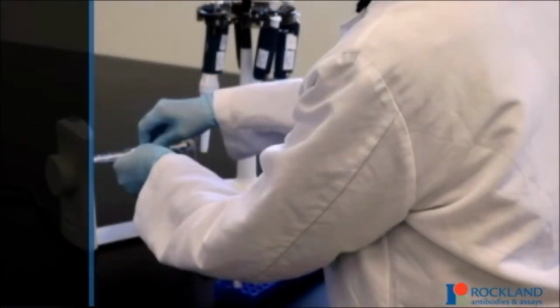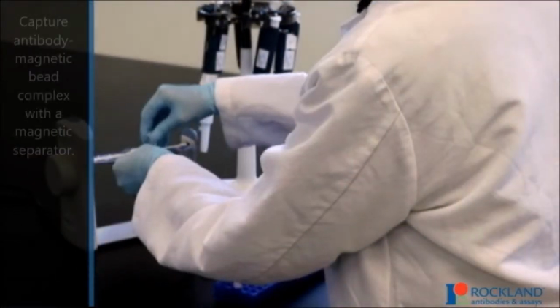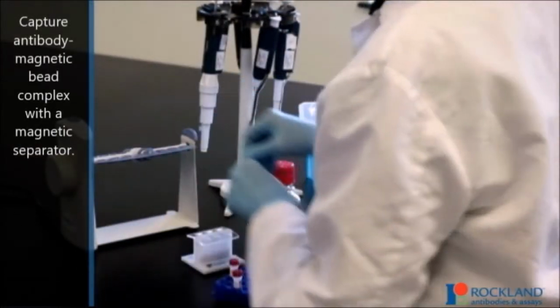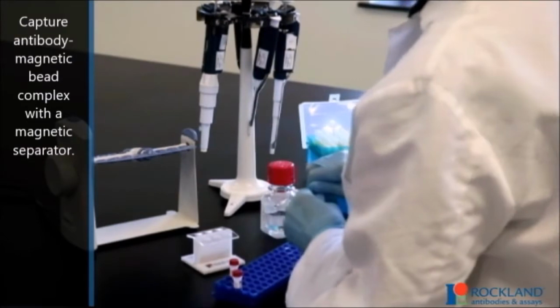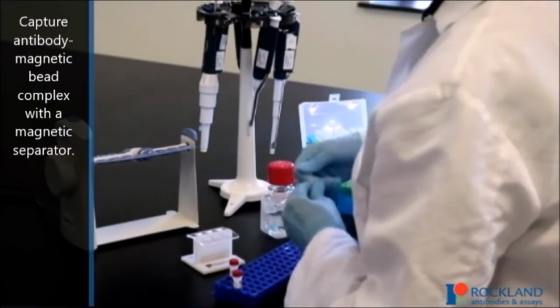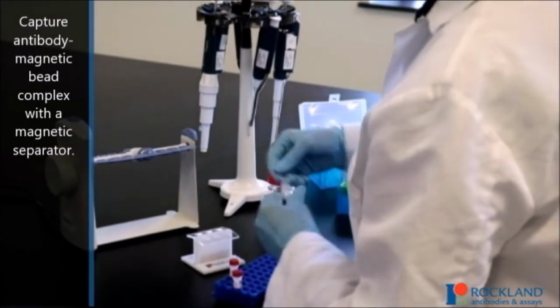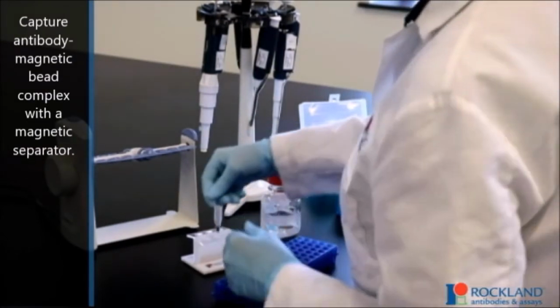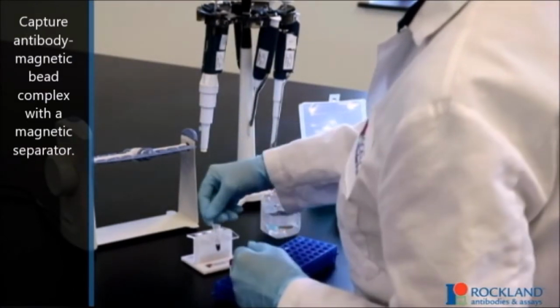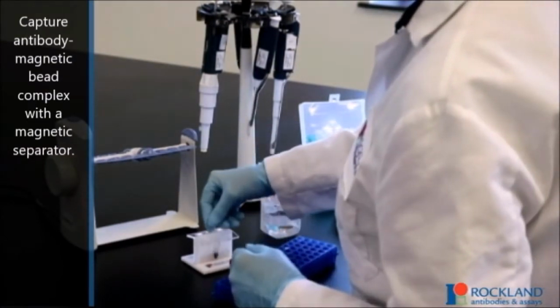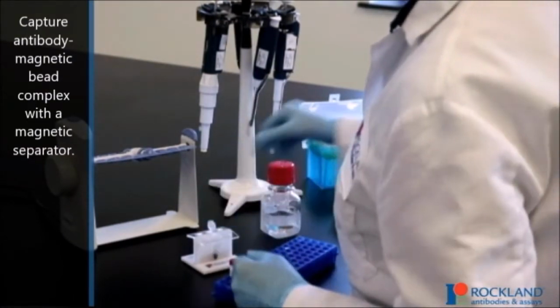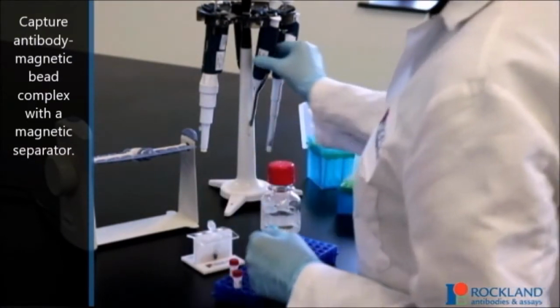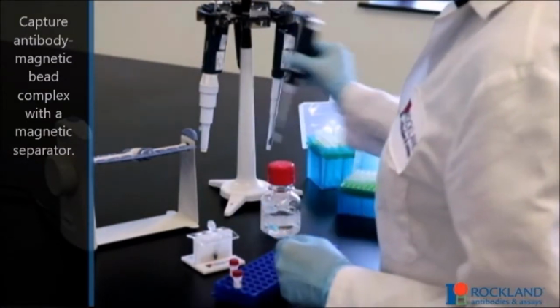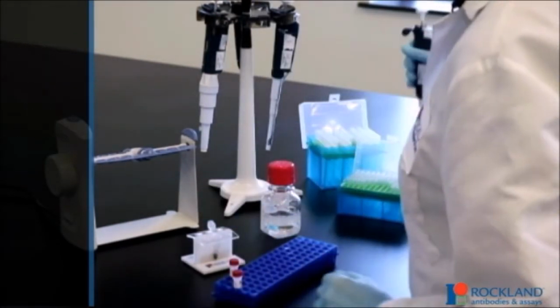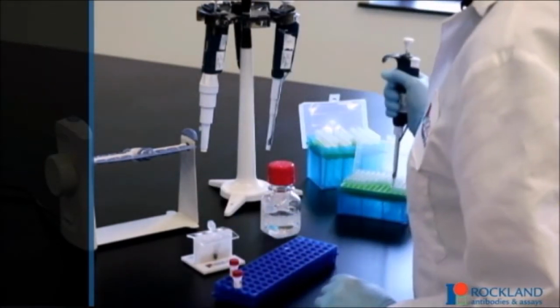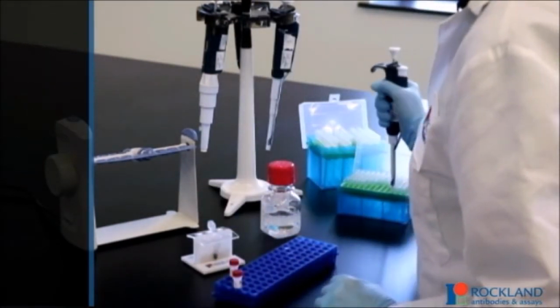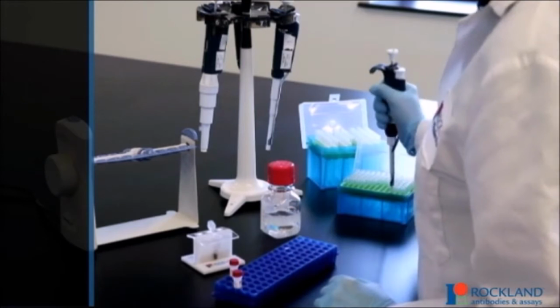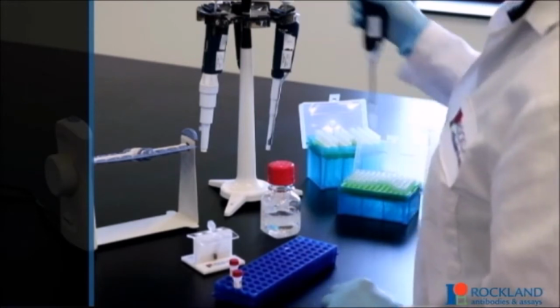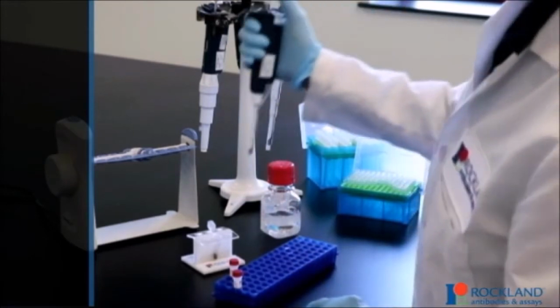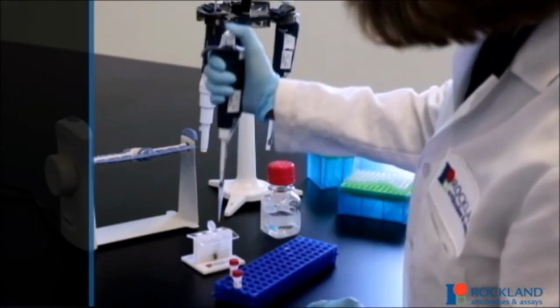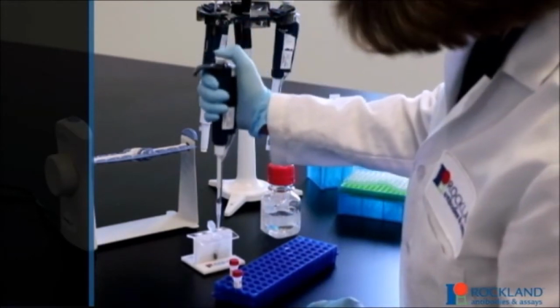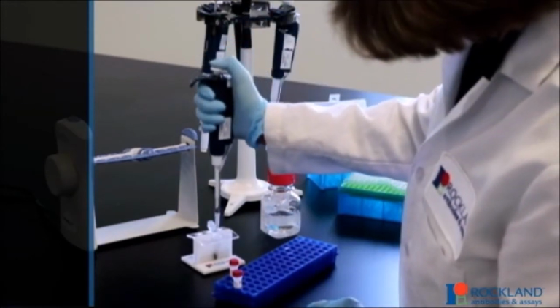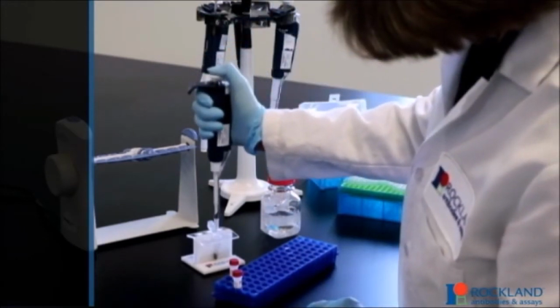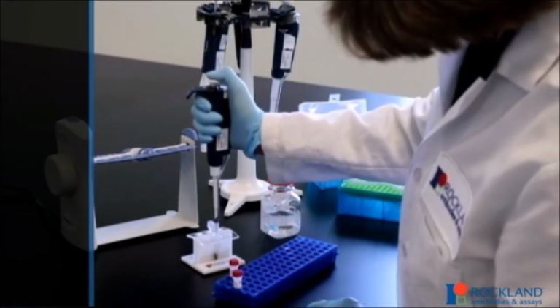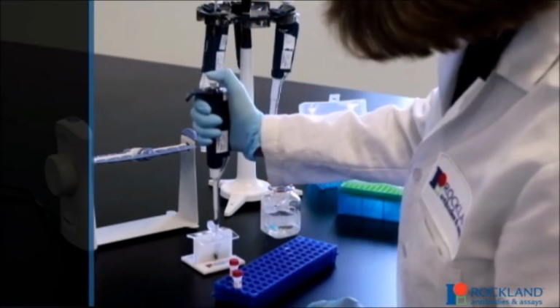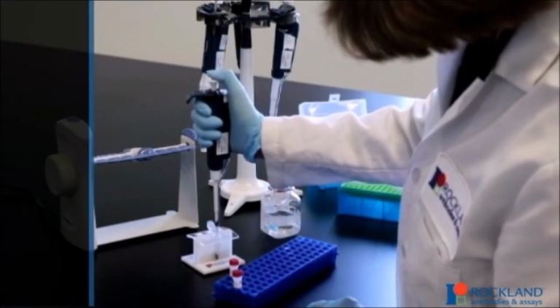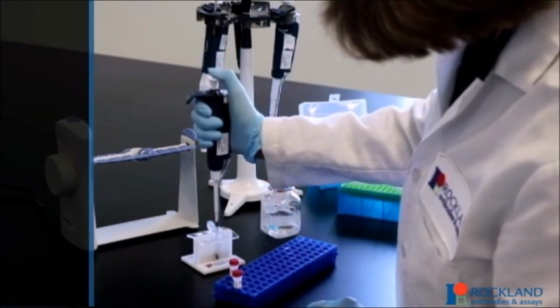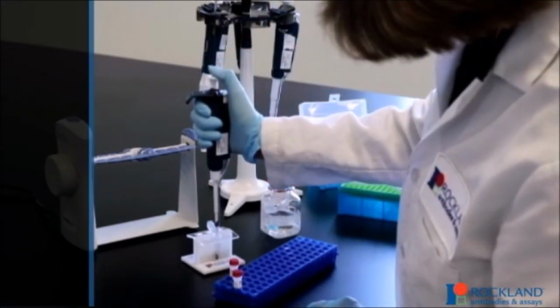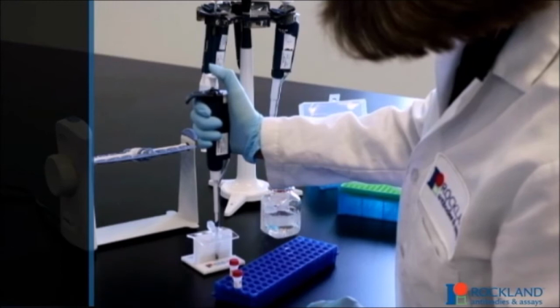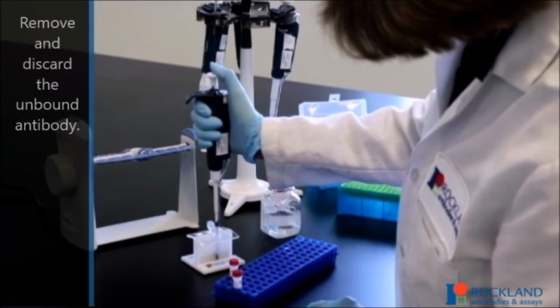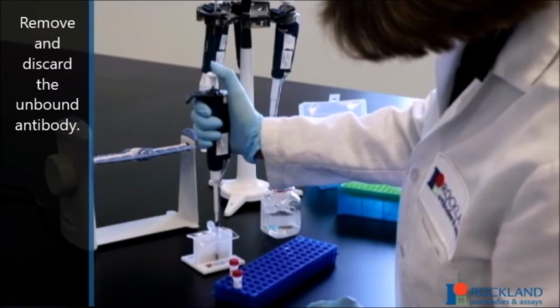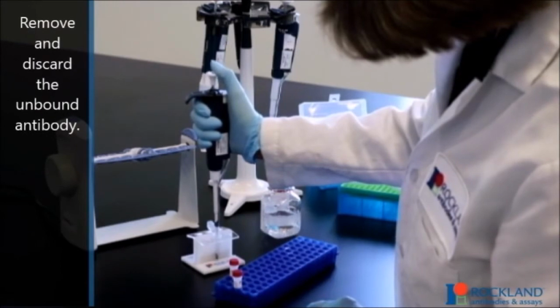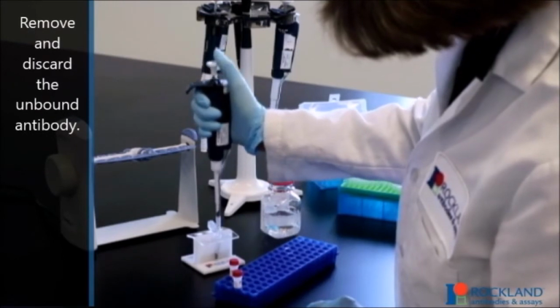Capture the antibody-magnetic bead complex with a magnetic separator. Remove and discard the unbound antibody.